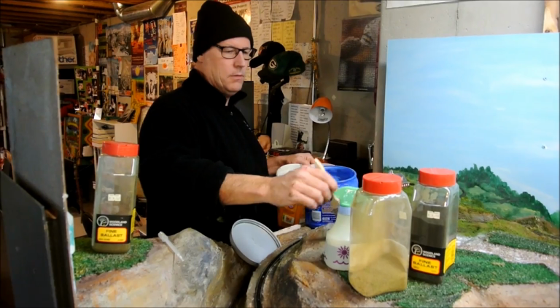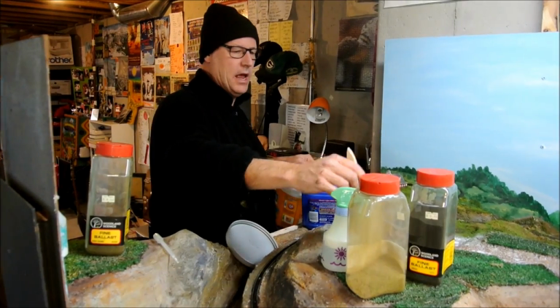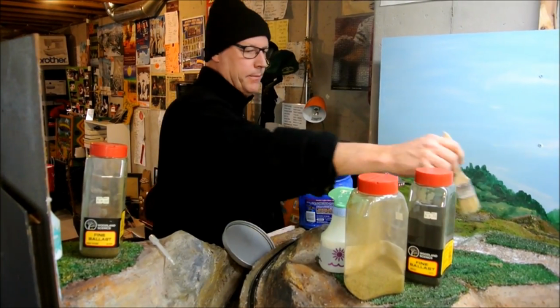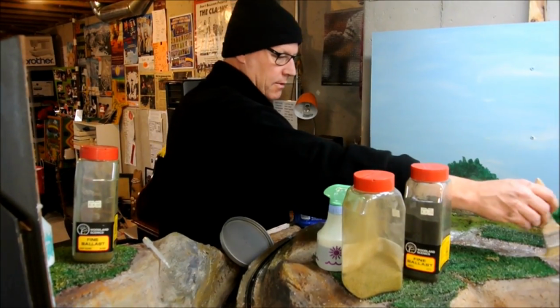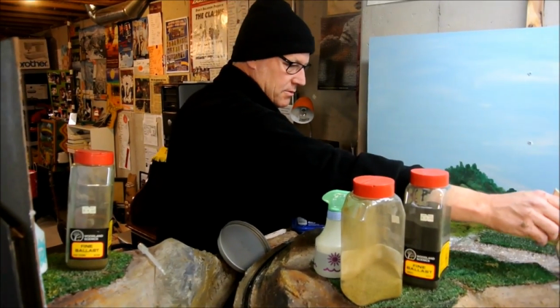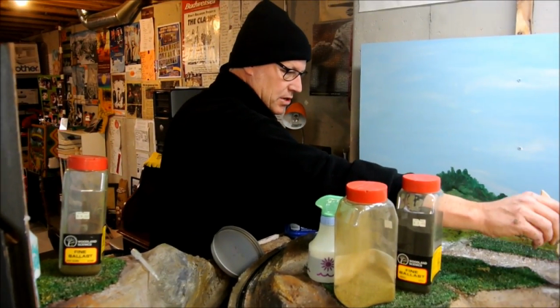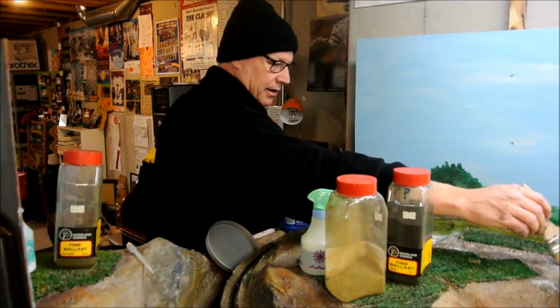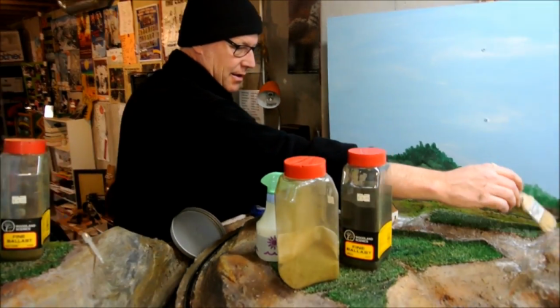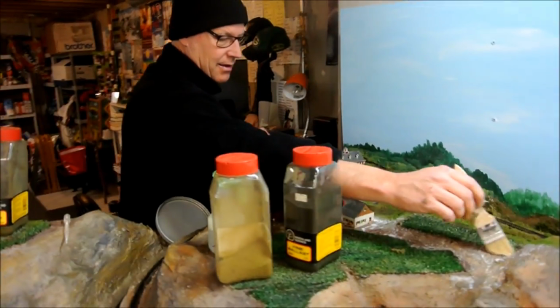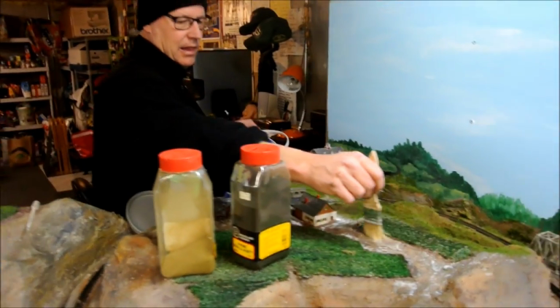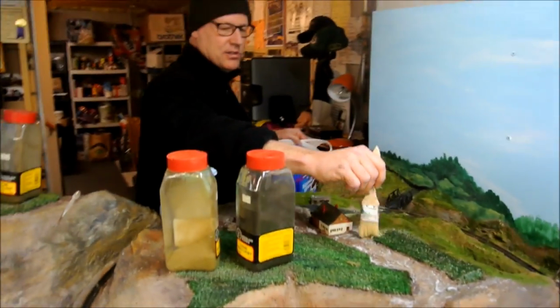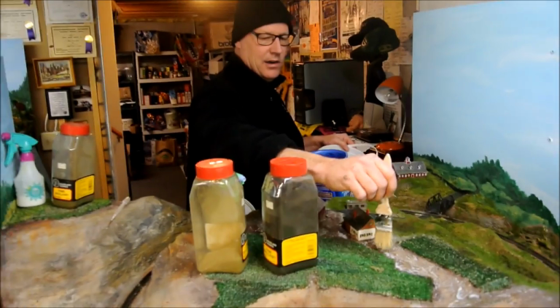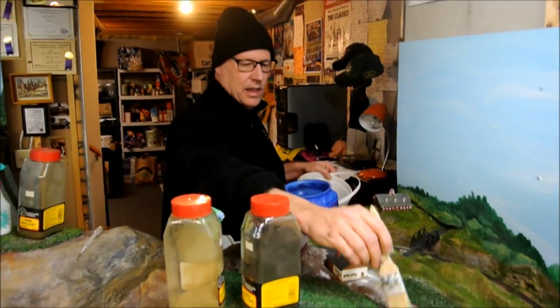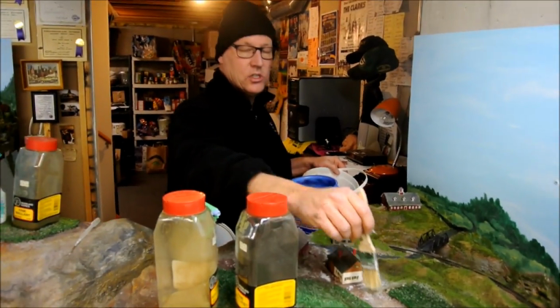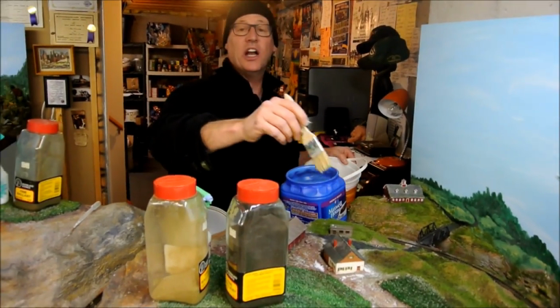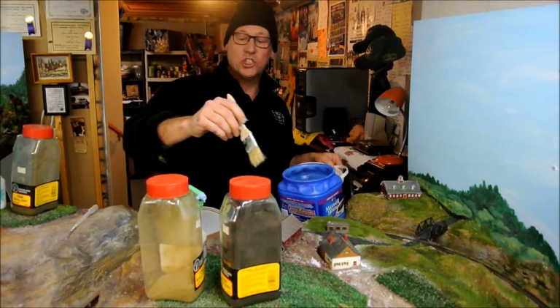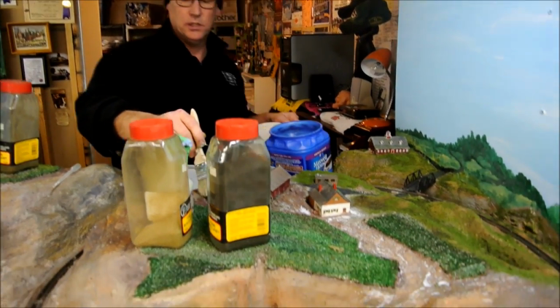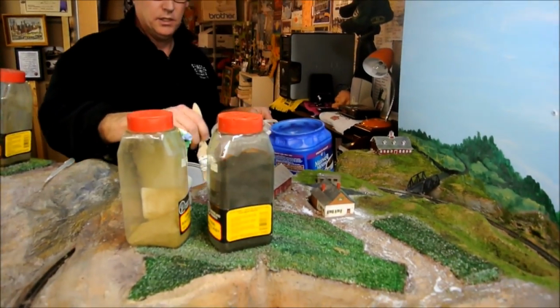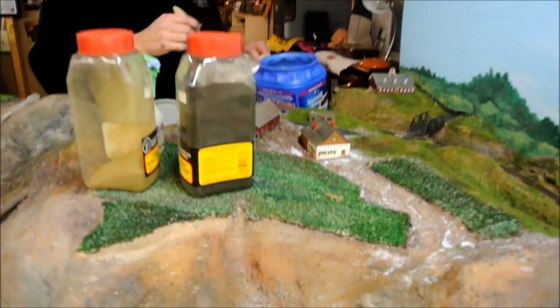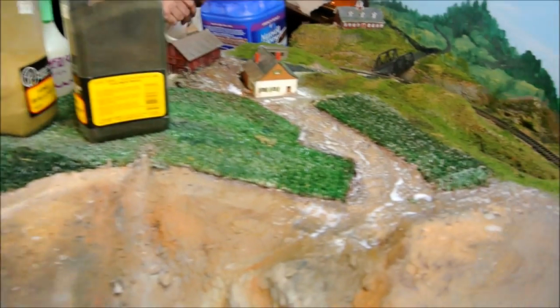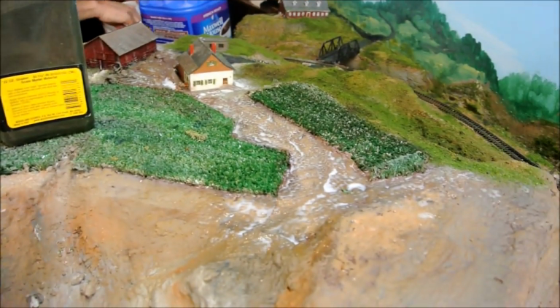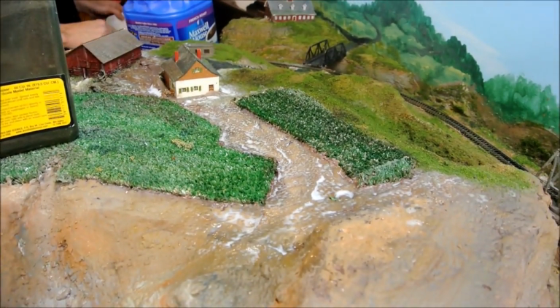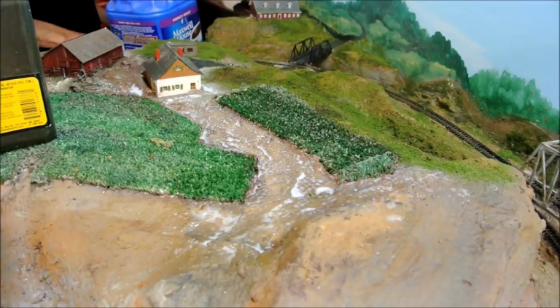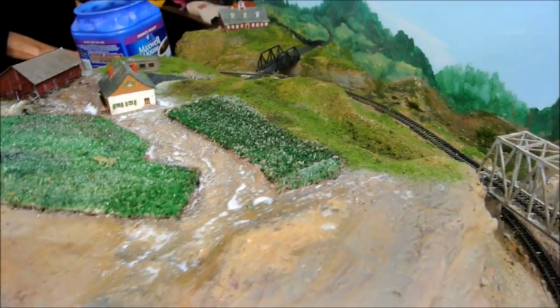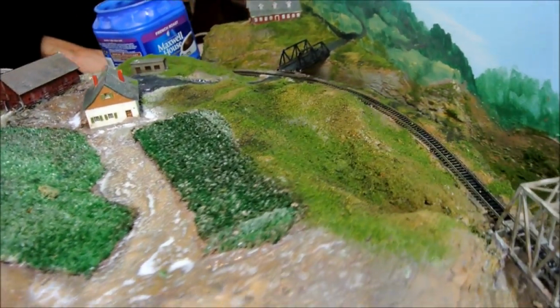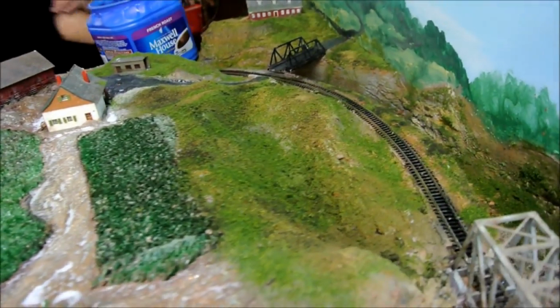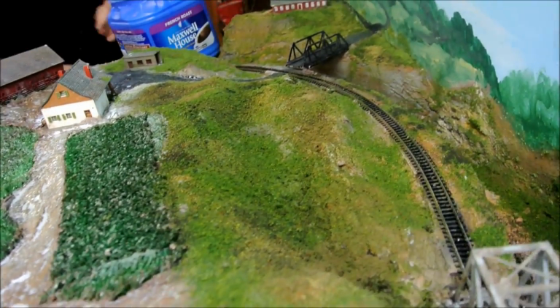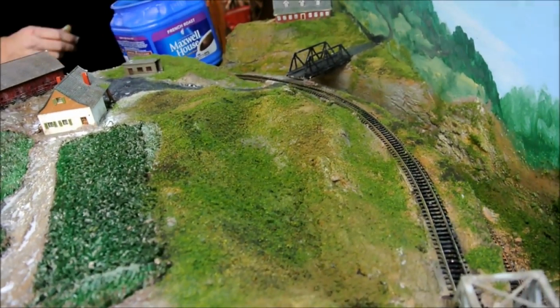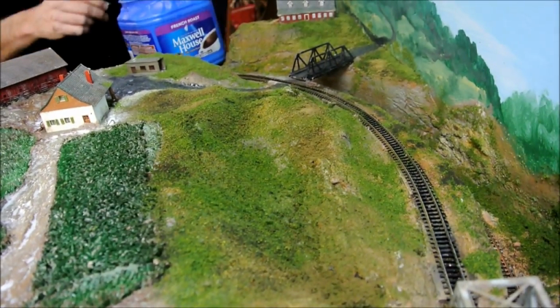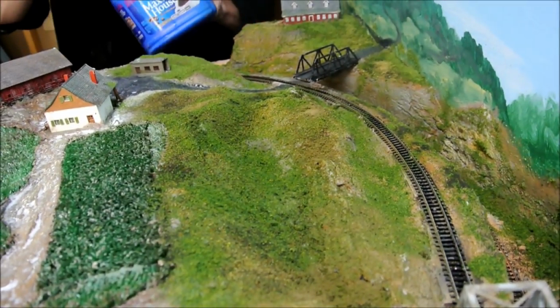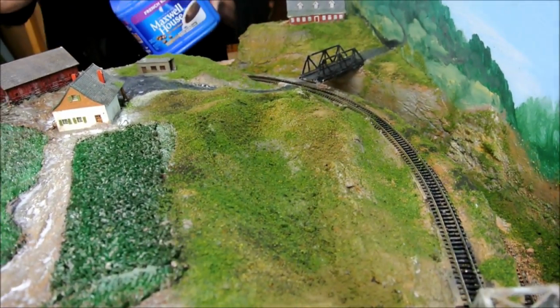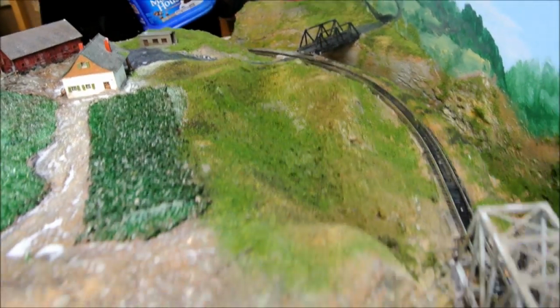There's a madman doing scenery here. Tell us how you do it, Mark. Layers and layers and layers. I call this doing grass in a big way, quick — covering a big area.